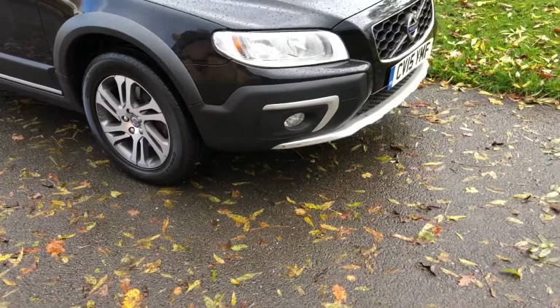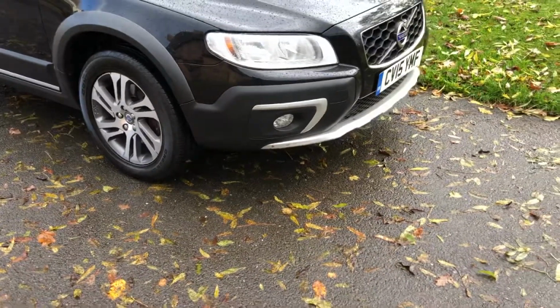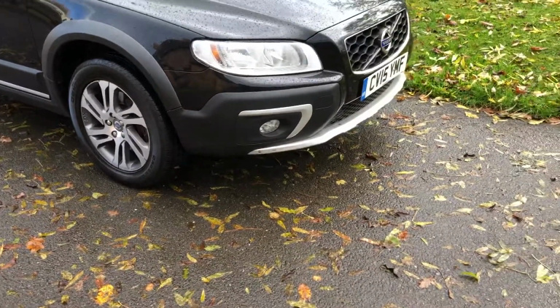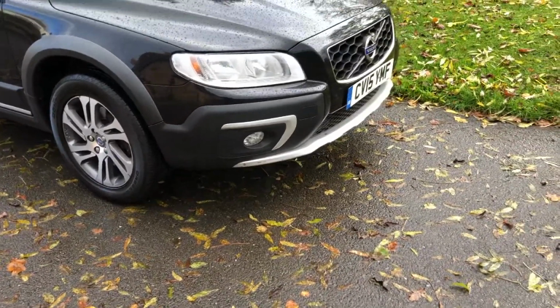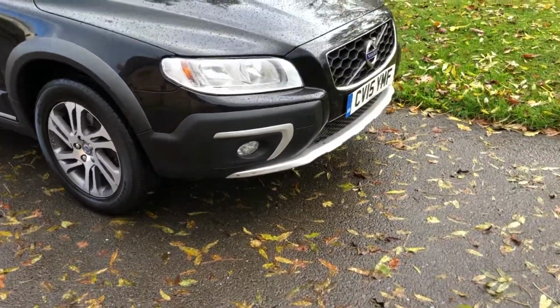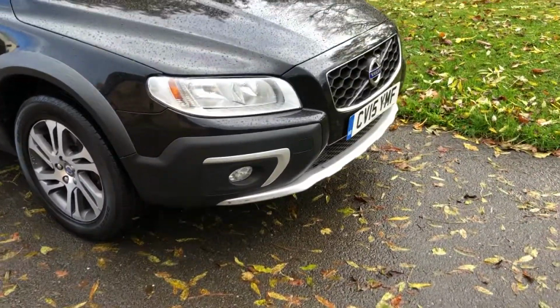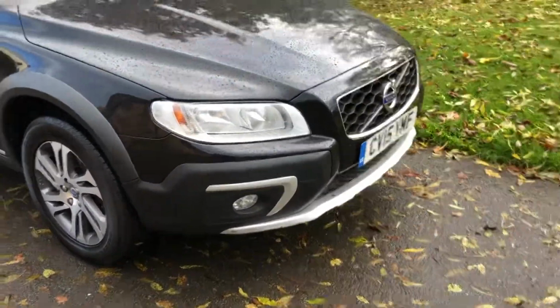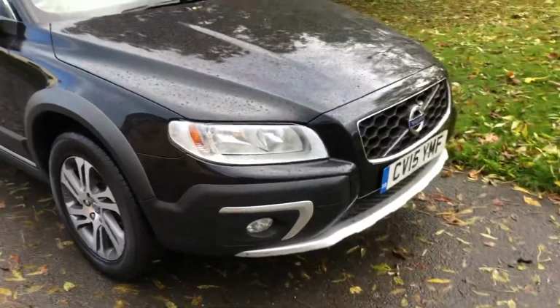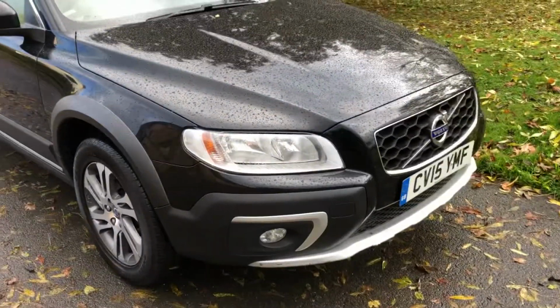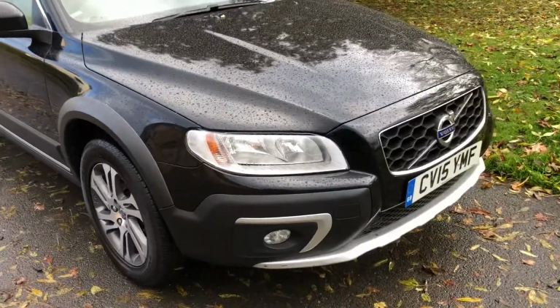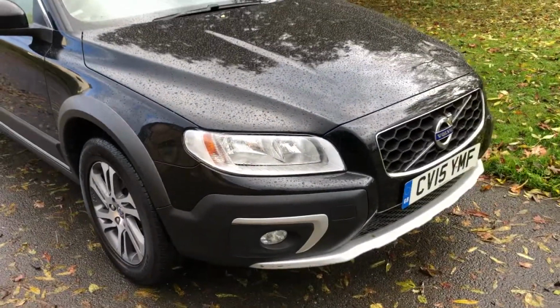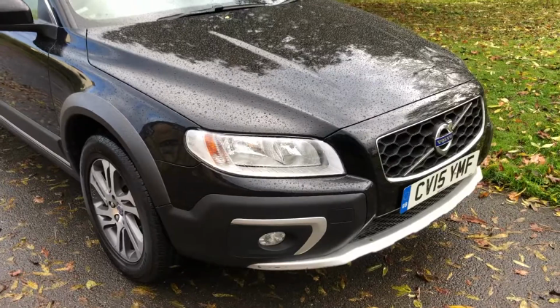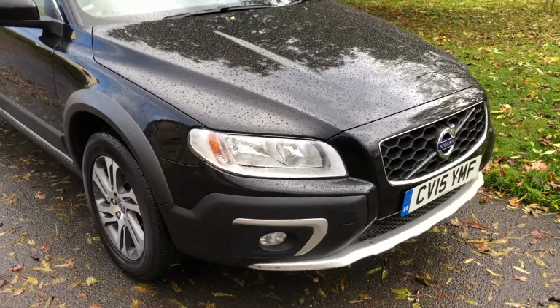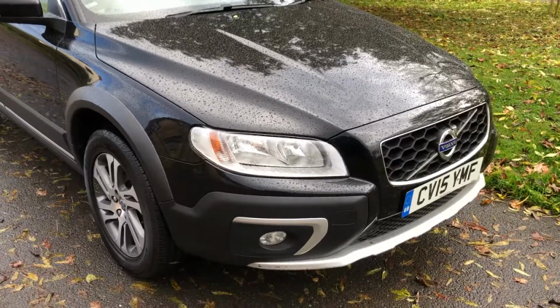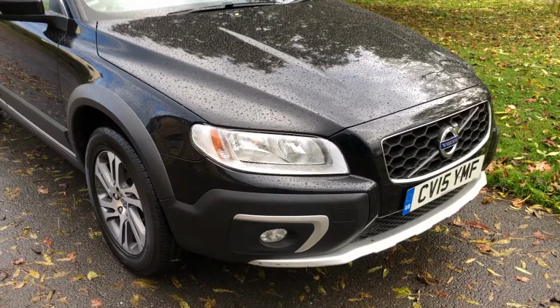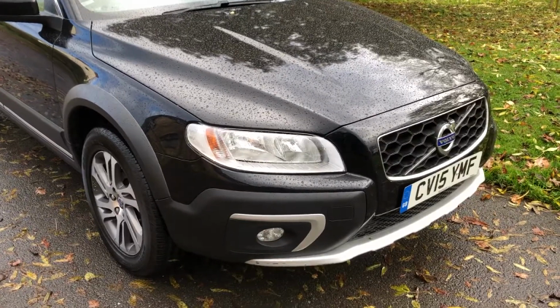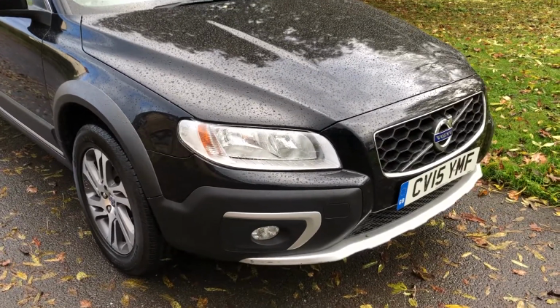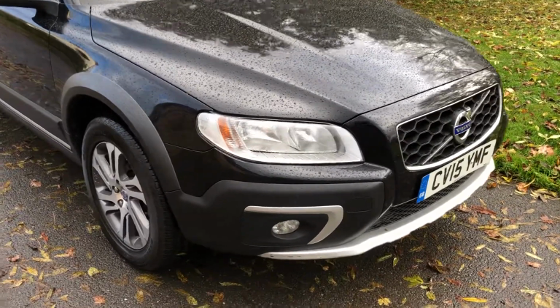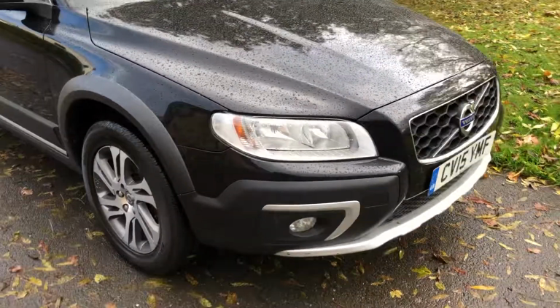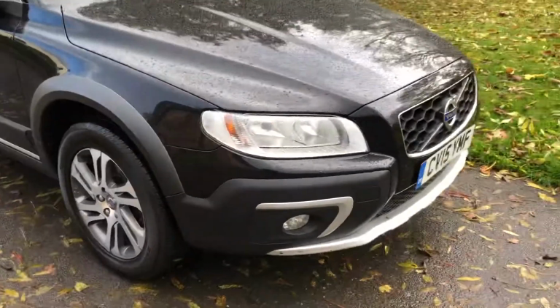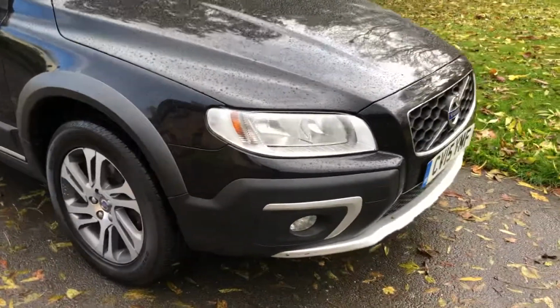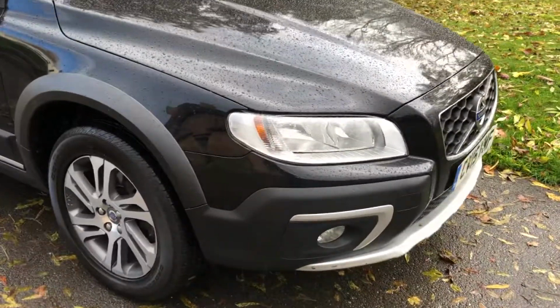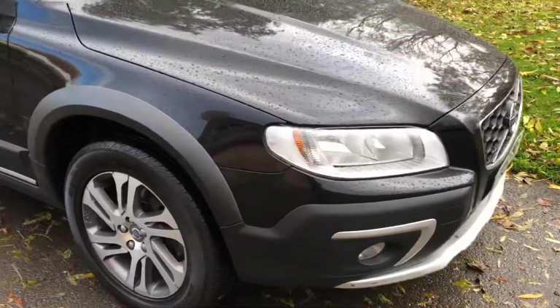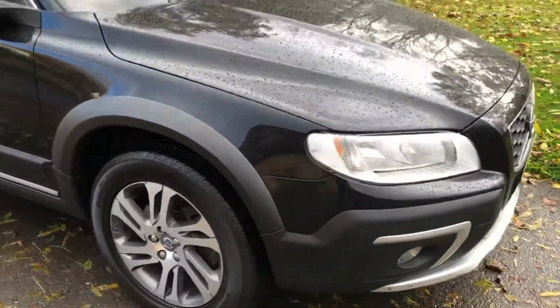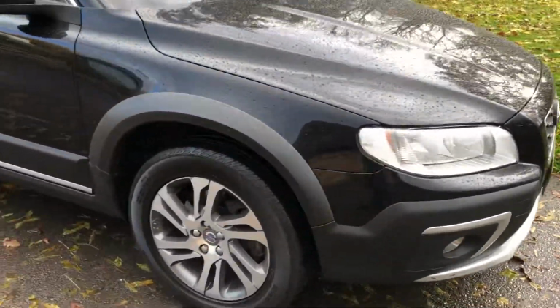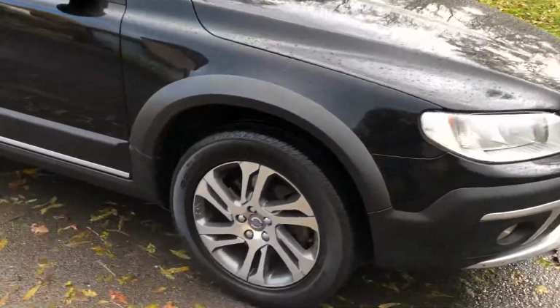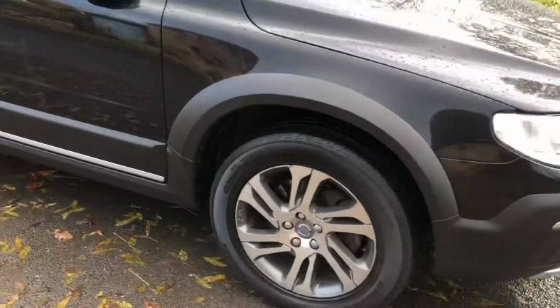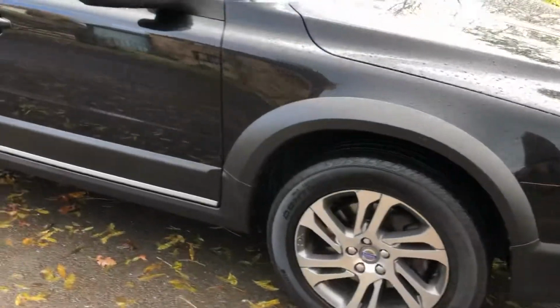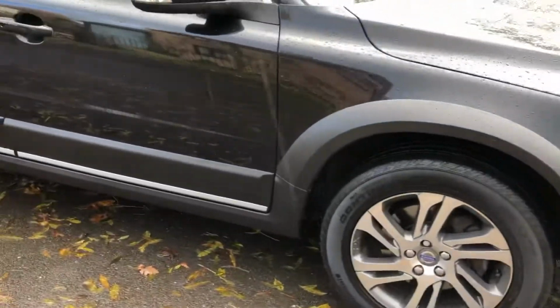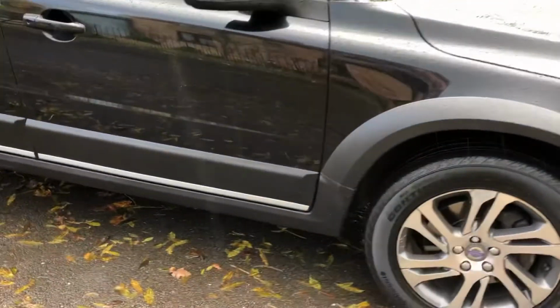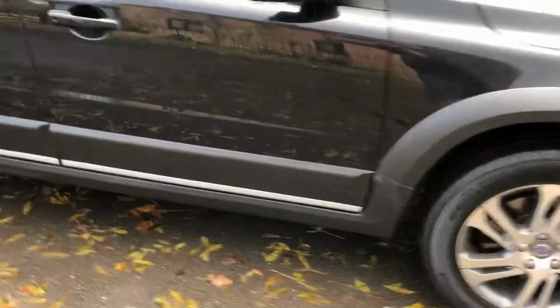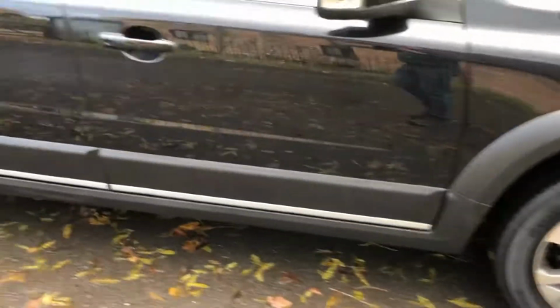Hi, it's Graham here at Walton Cars, just showing you a Volvo XC70, 15 plate that we have in stock. It's a two-wheel drive, manual, D4.